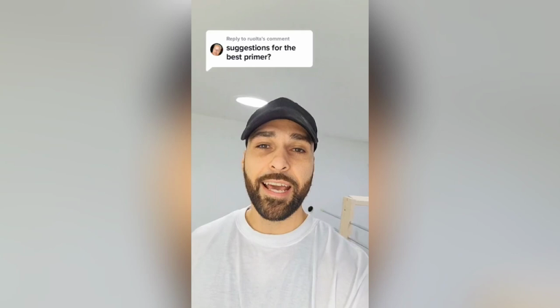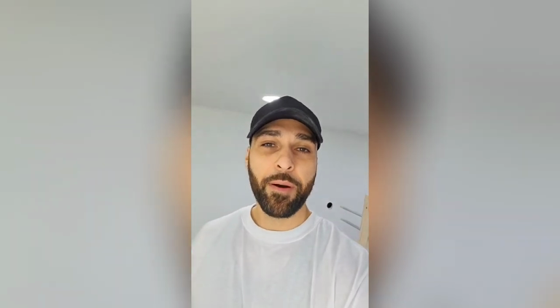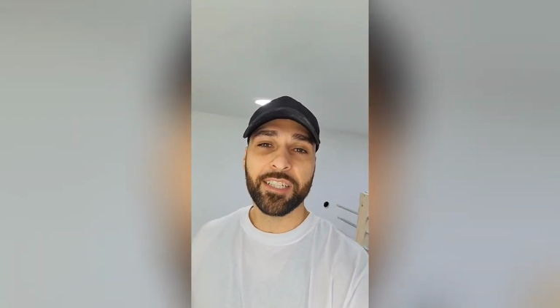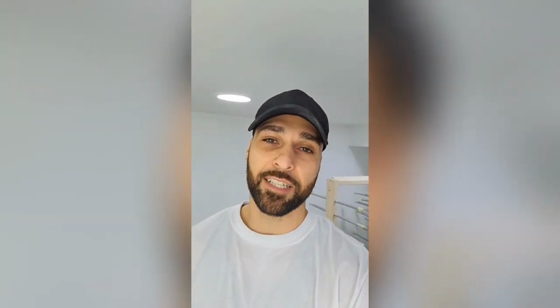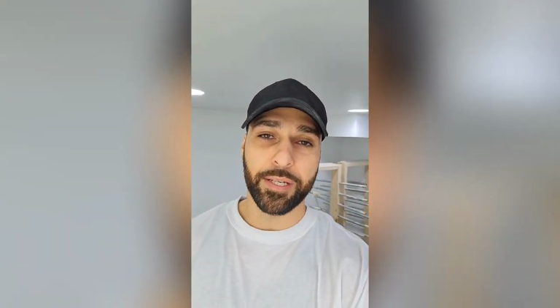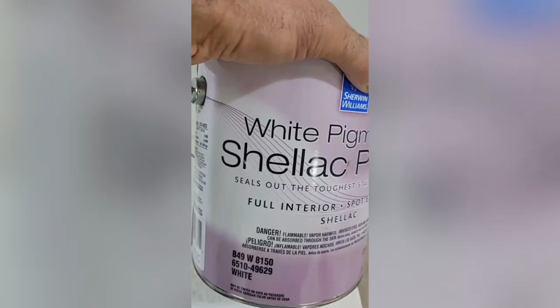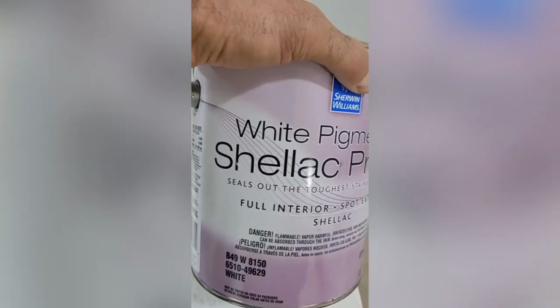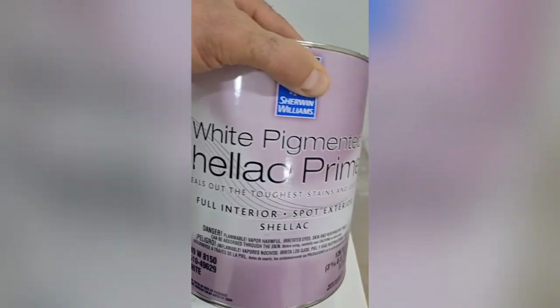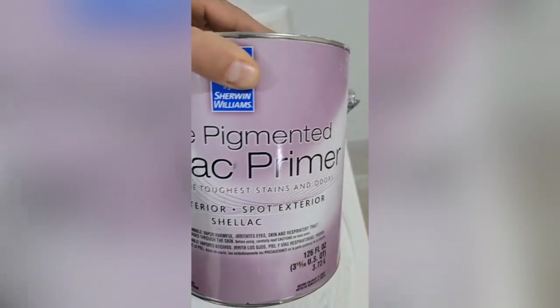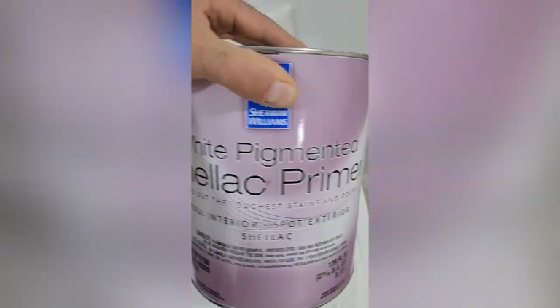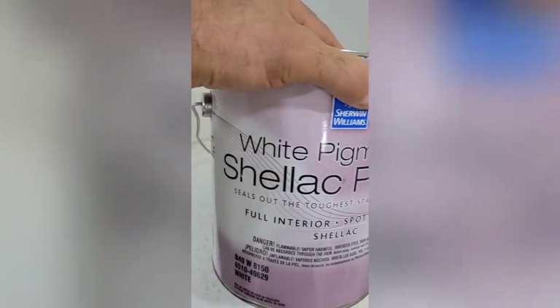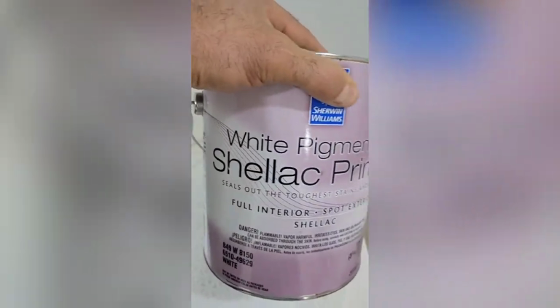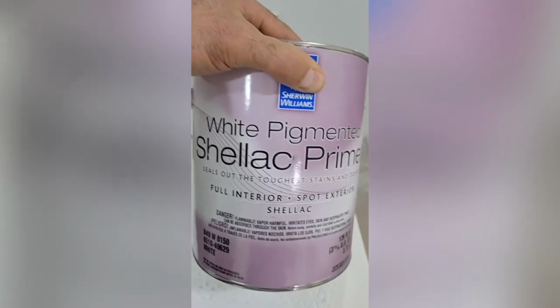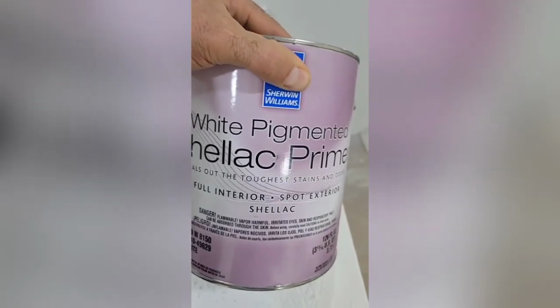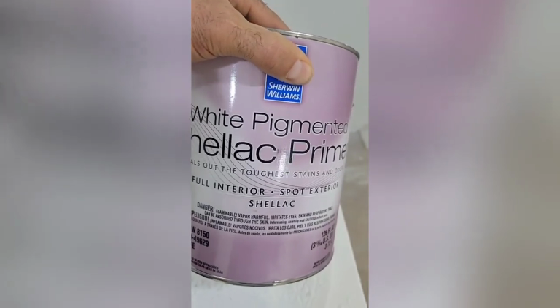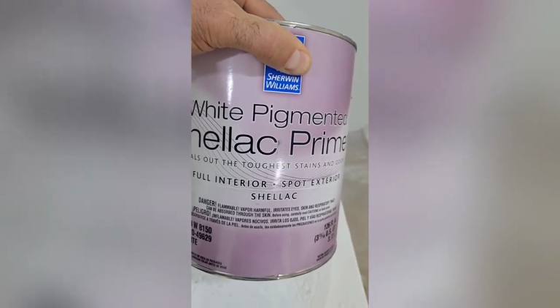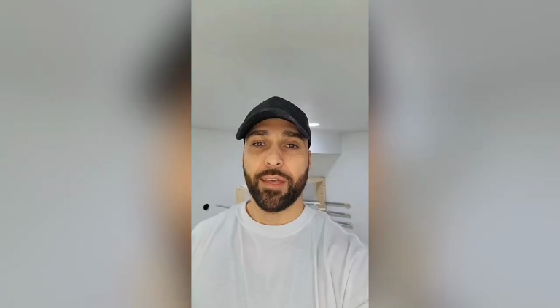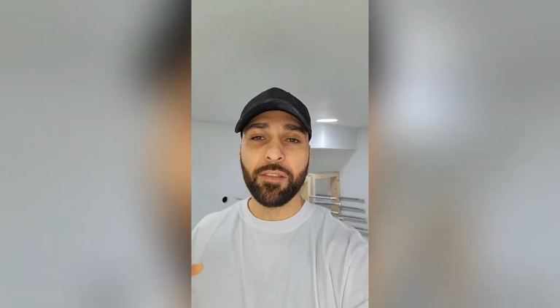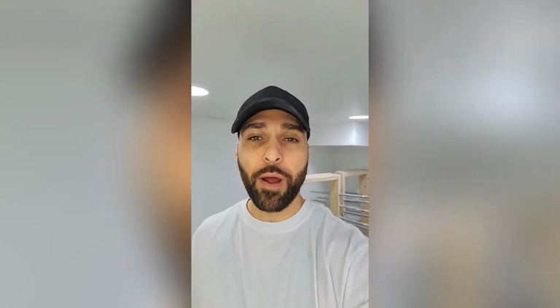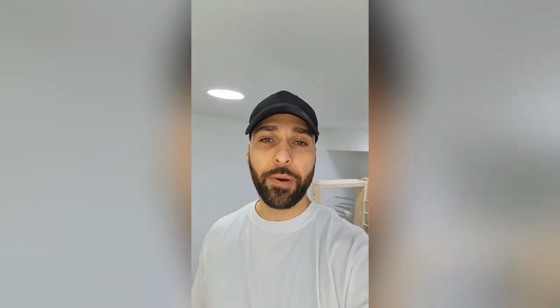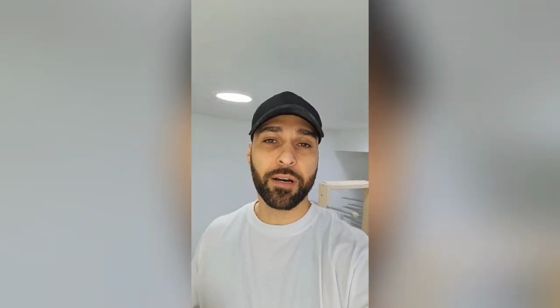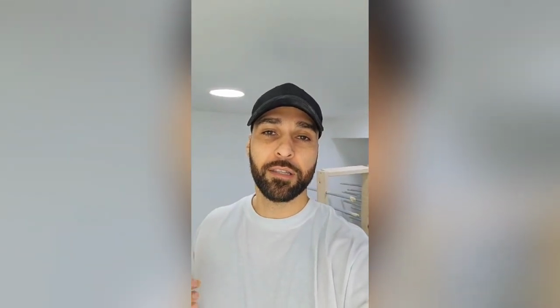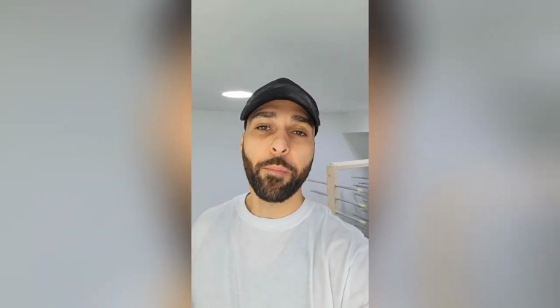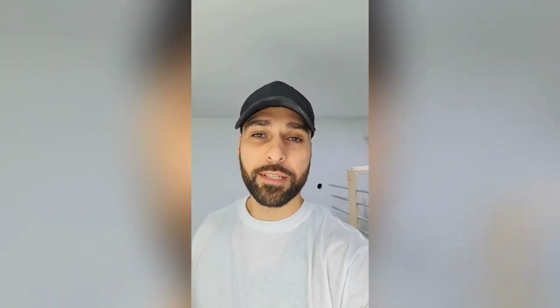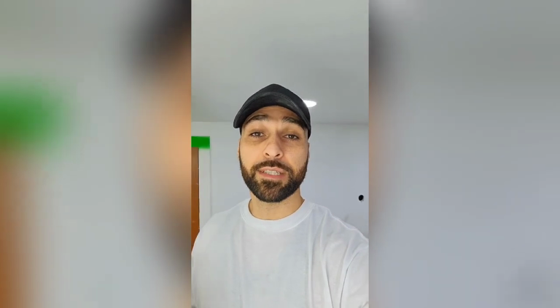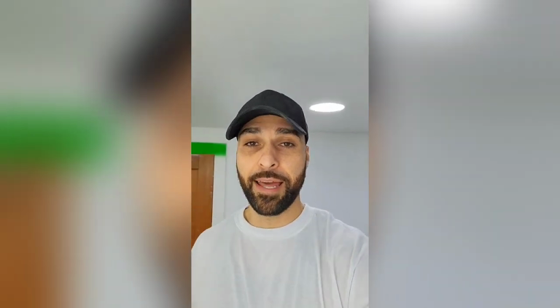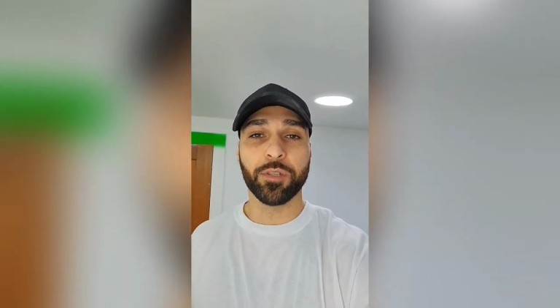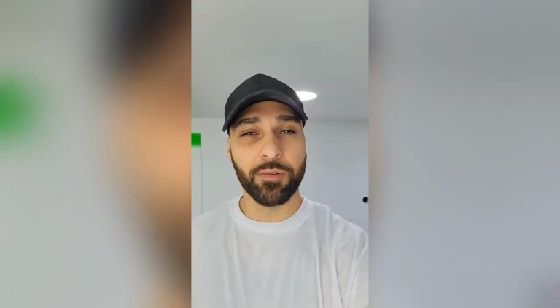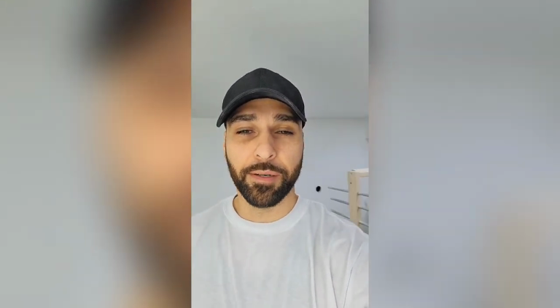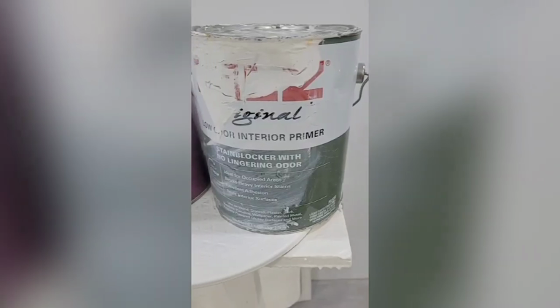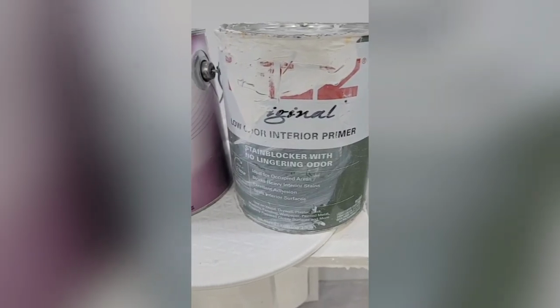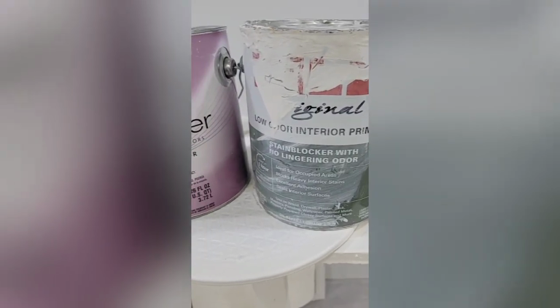The next primer I'm going to suggest is a shellac-based primer. I like using this white pigmented shellac because it dries really fast. These two primers are the best because they're the only primers that will stop tannin bleed, which I'll get to in a little bit.